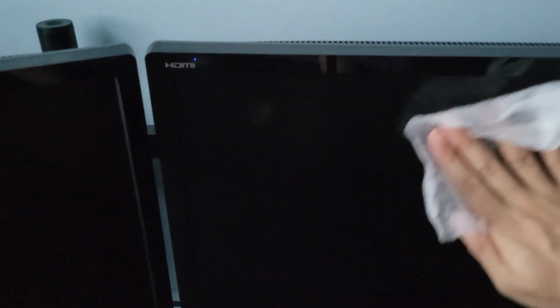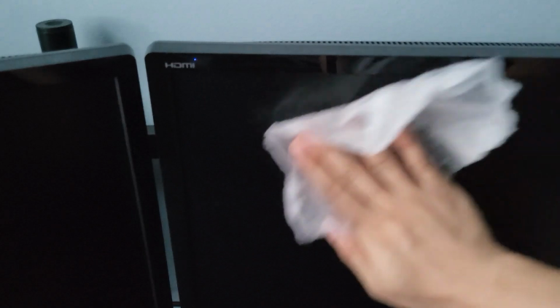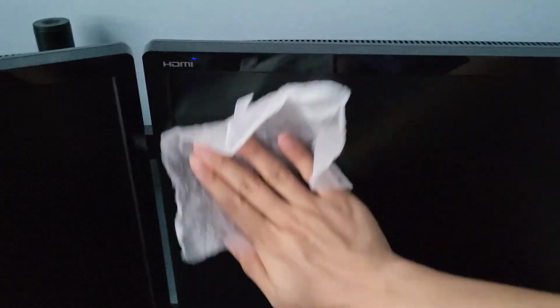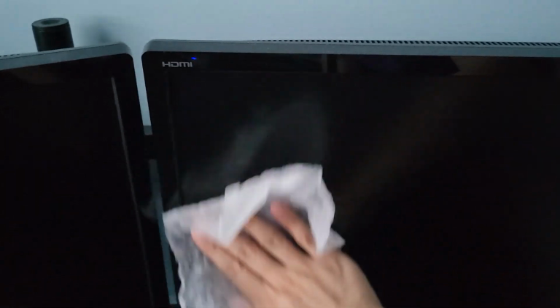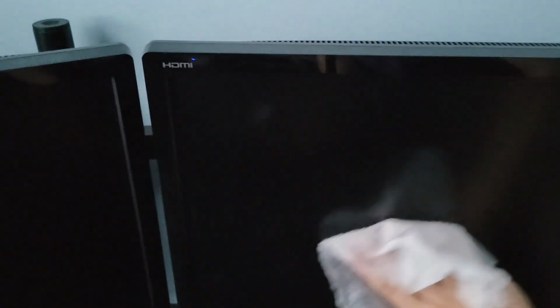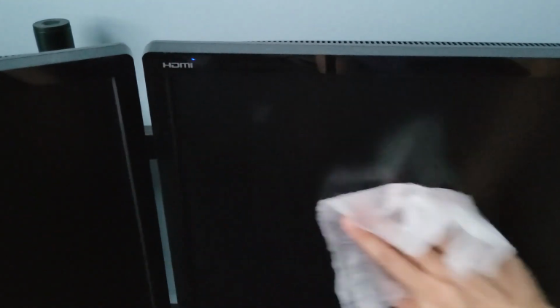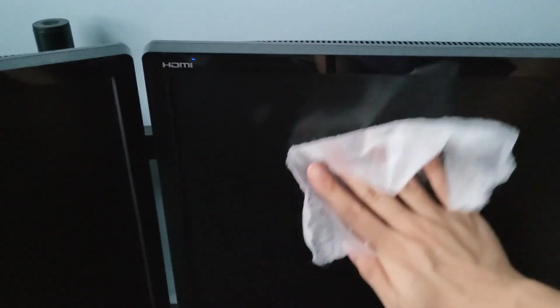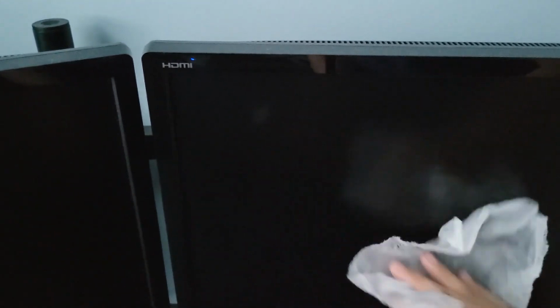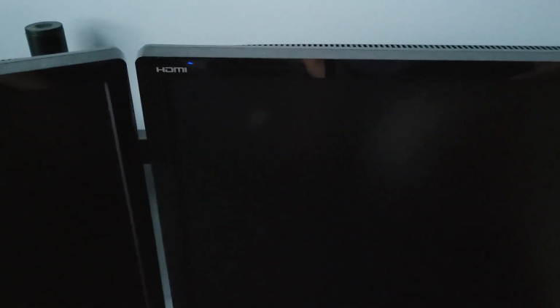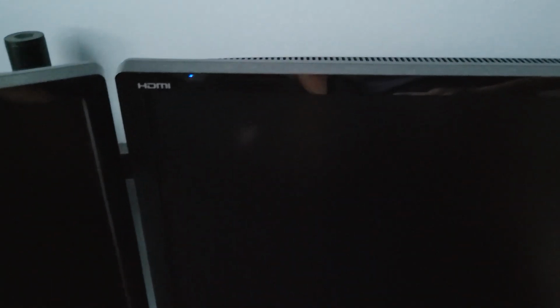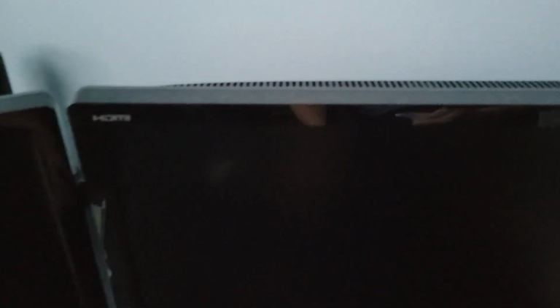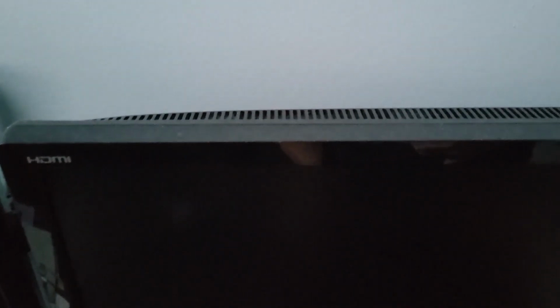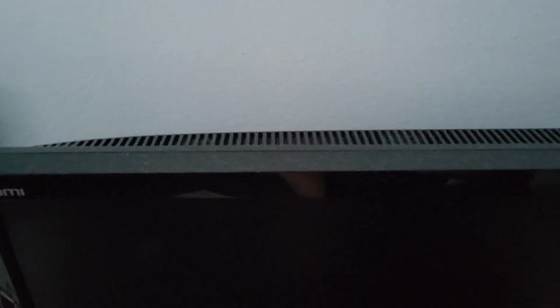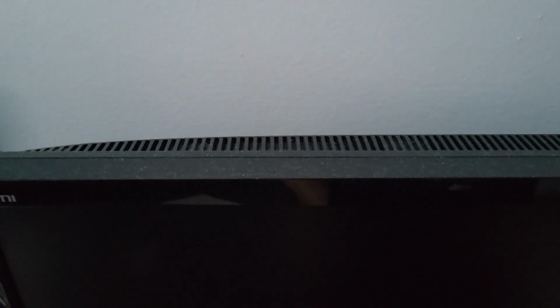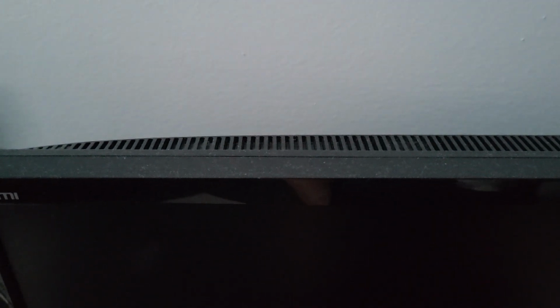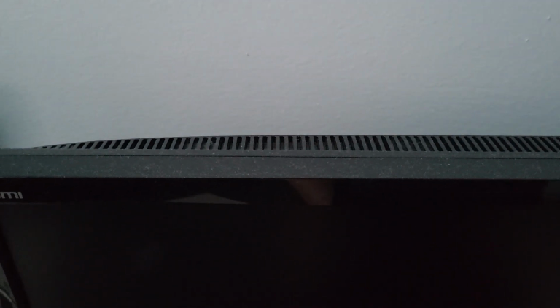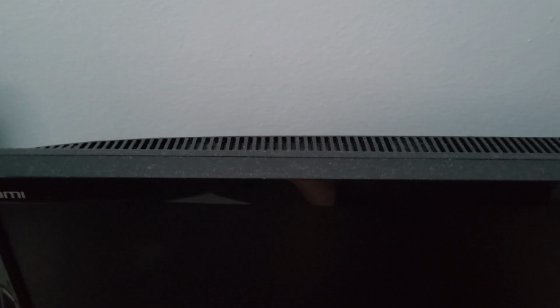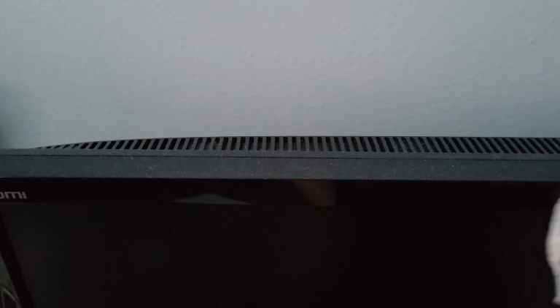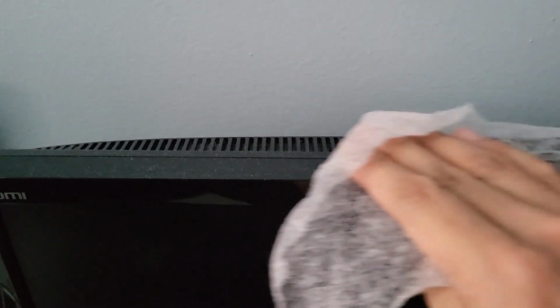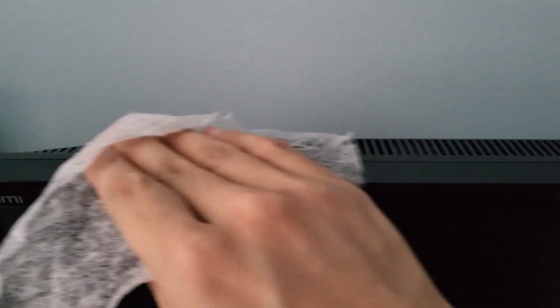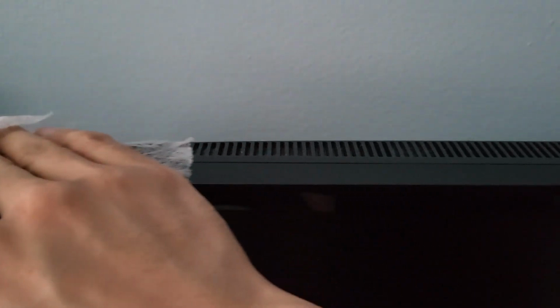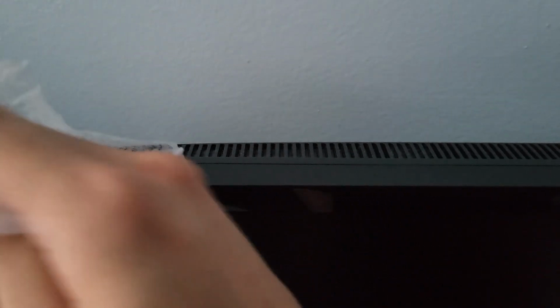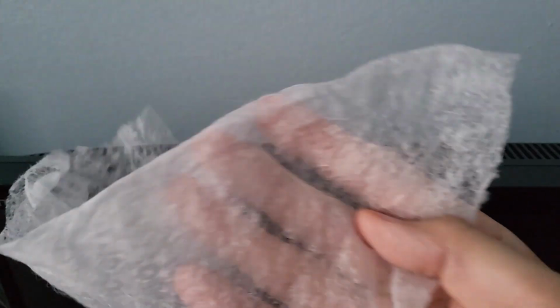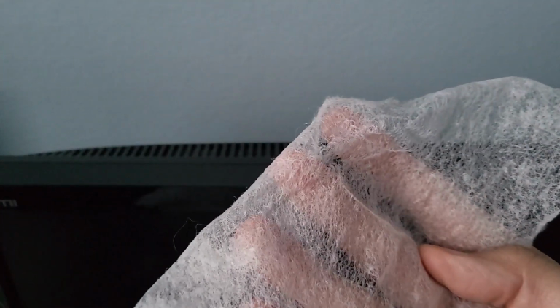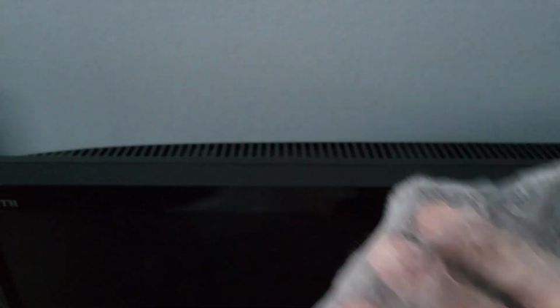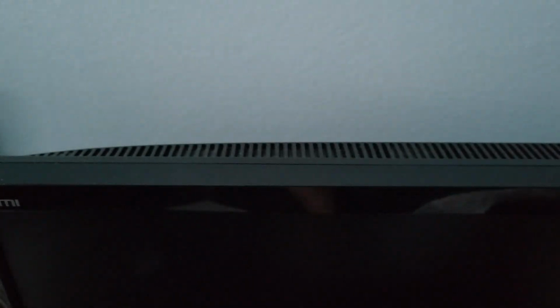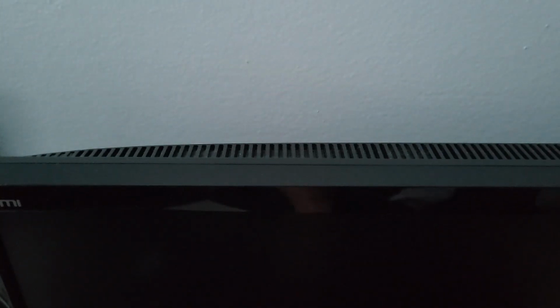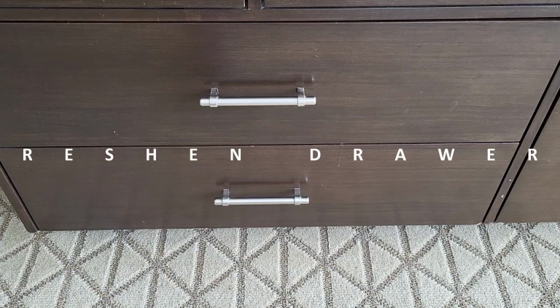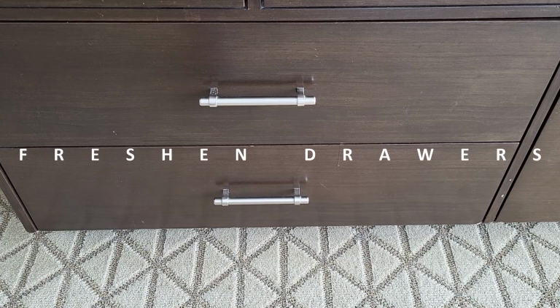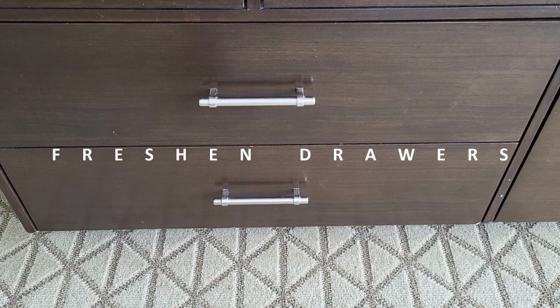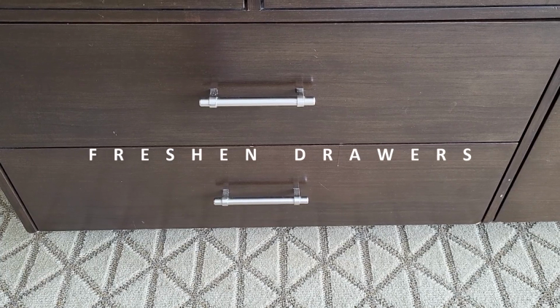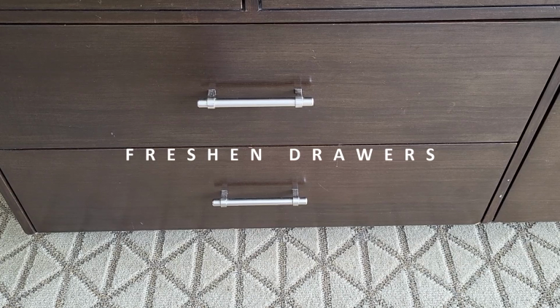Dust TV and monitors — used dryer sheets are great to wipe away dust, and the sheets also have anti-static properties to help slow future dust buildup.